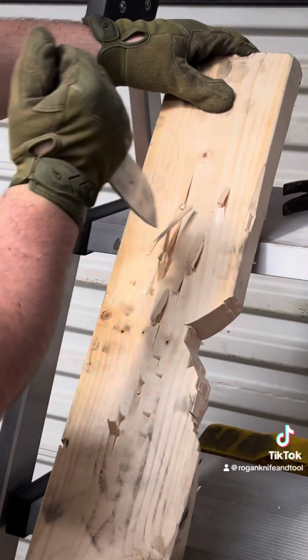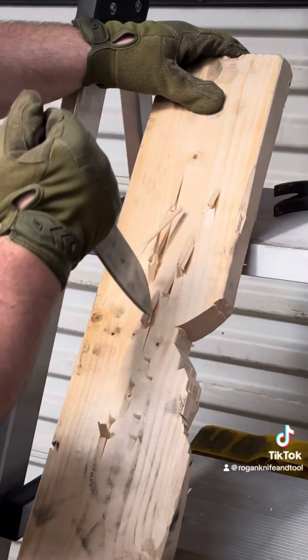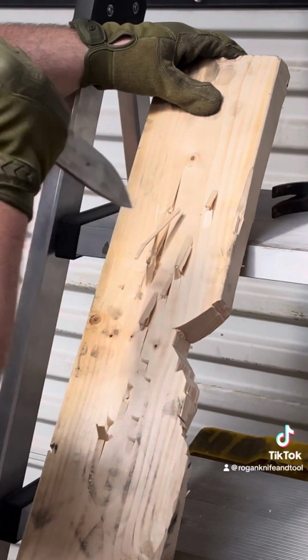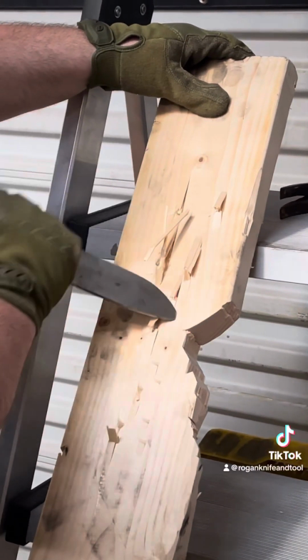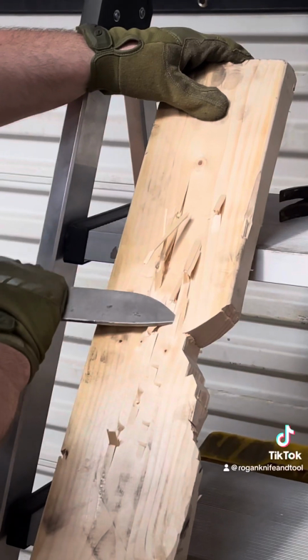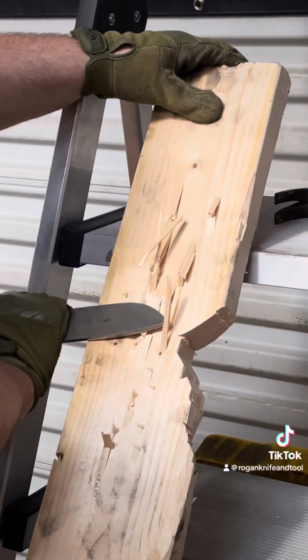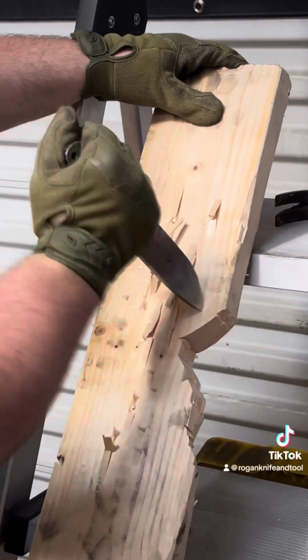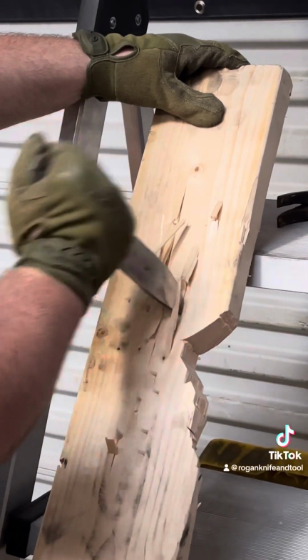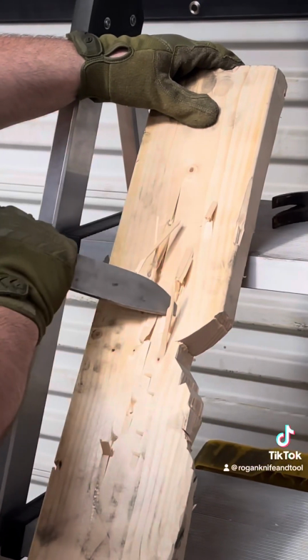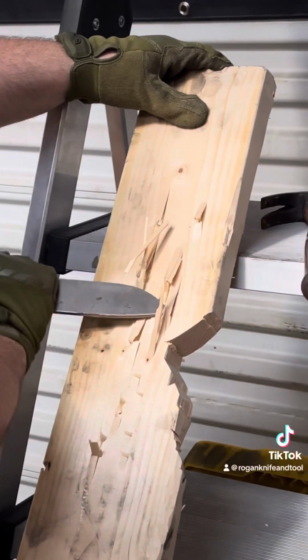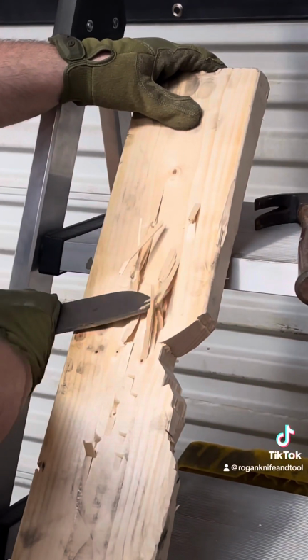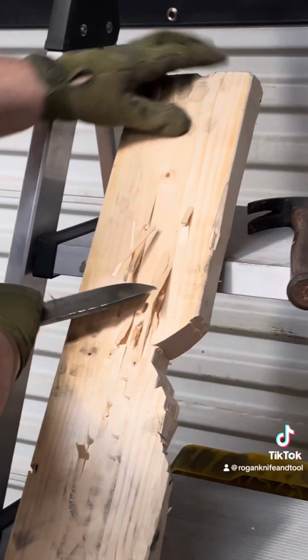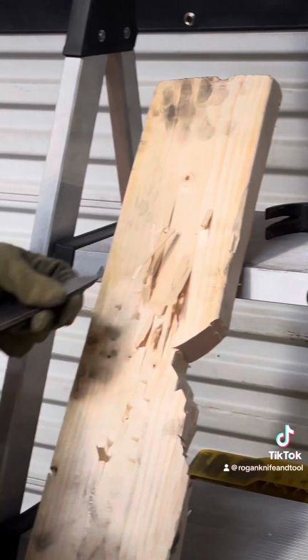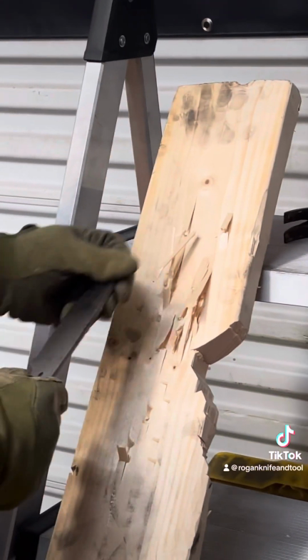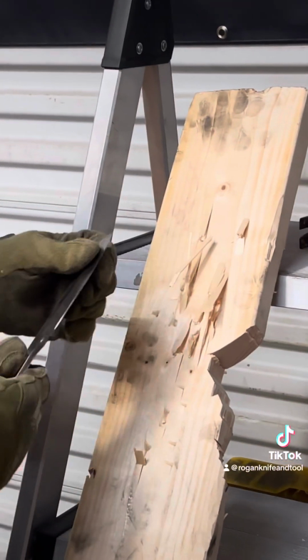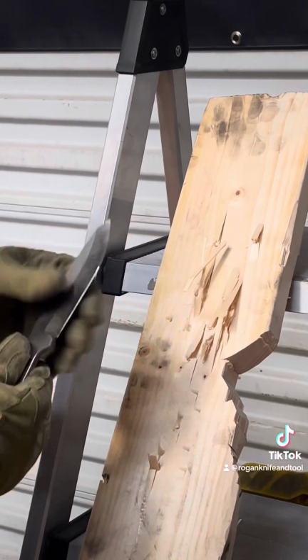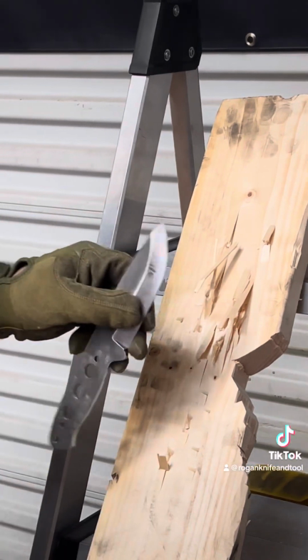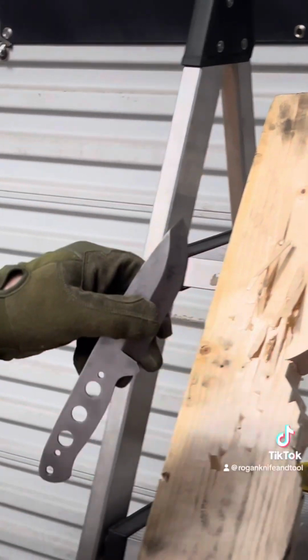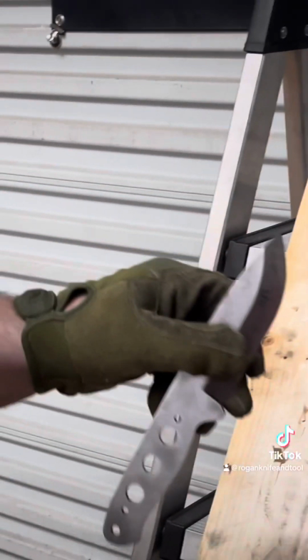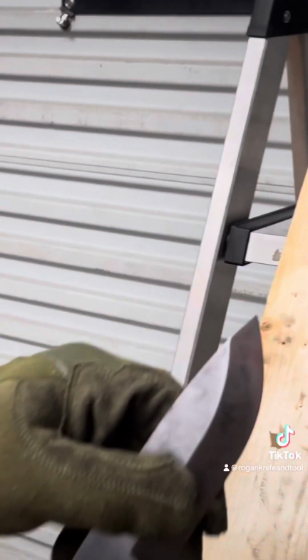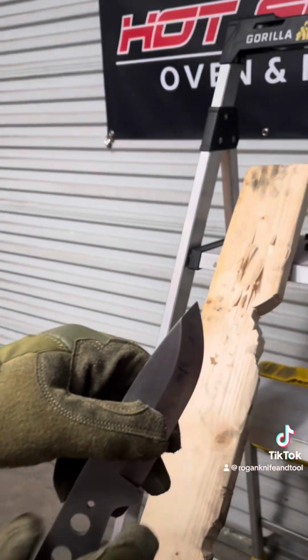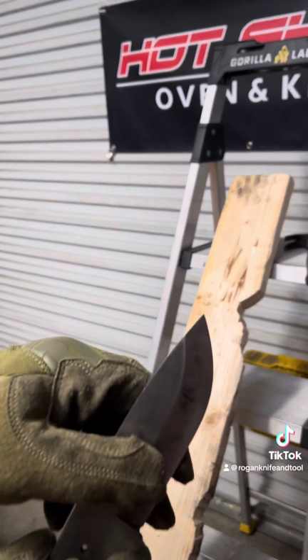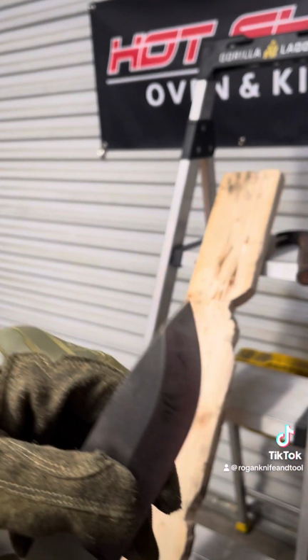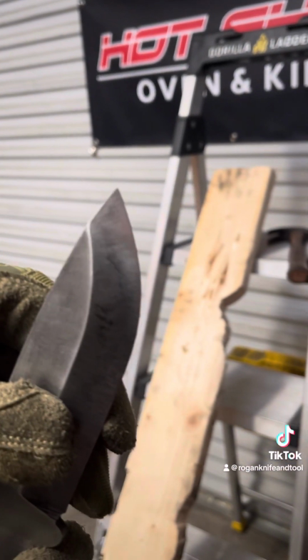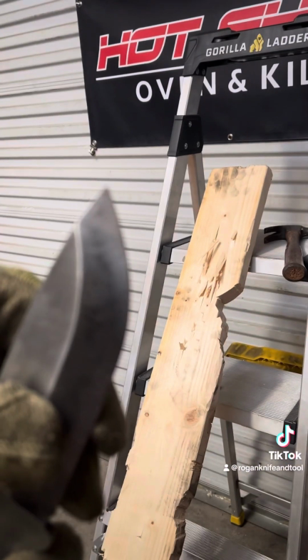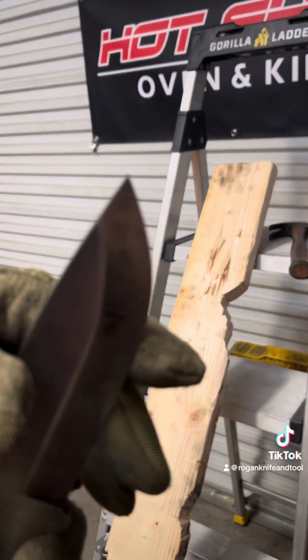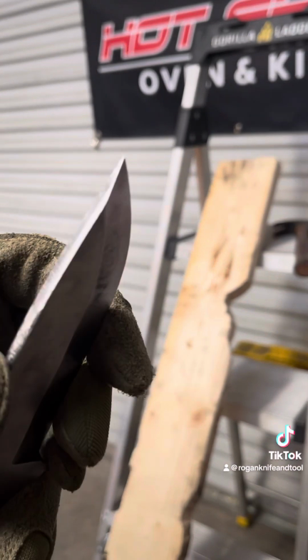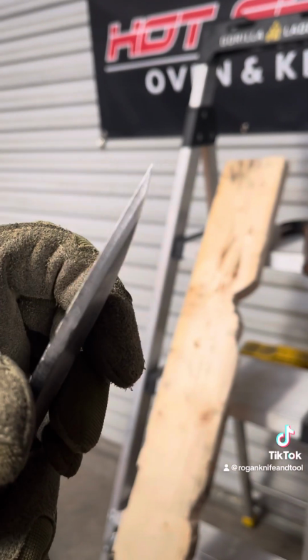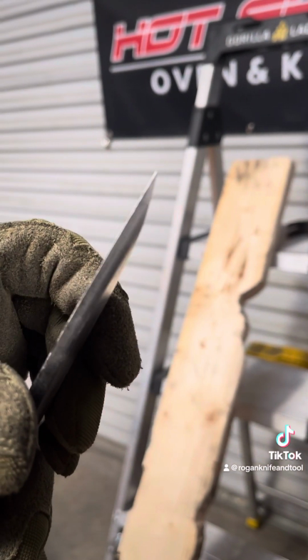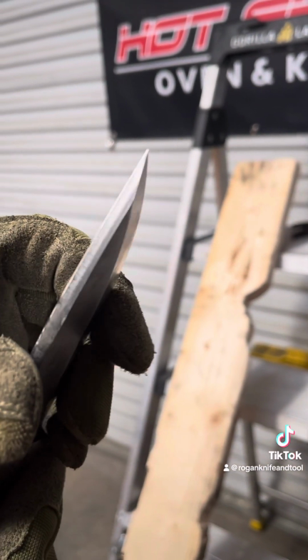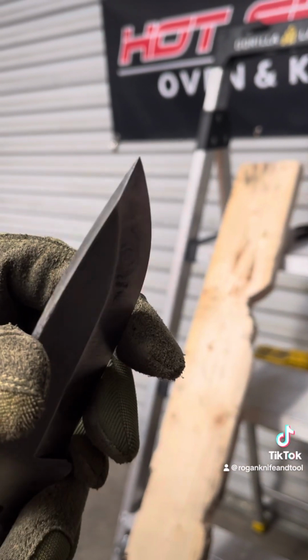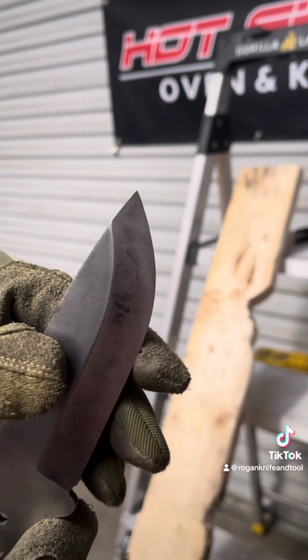So going back for that tip test. And you know — see? All is well. Nice and straight. Tip is still there.